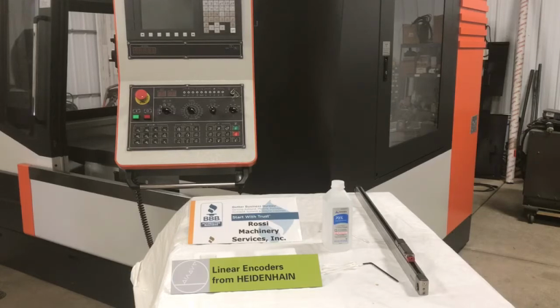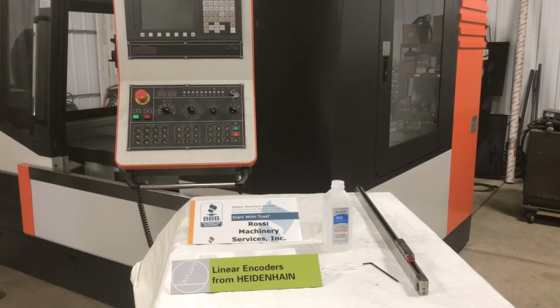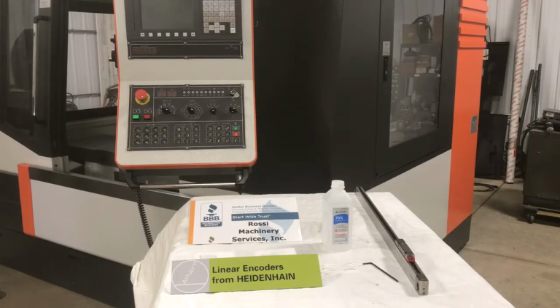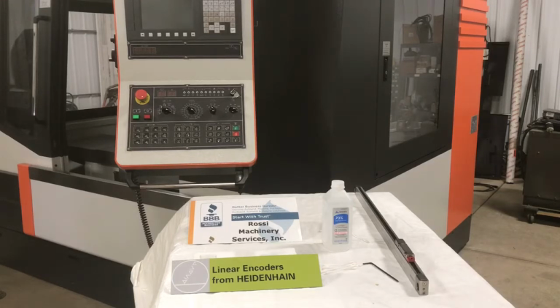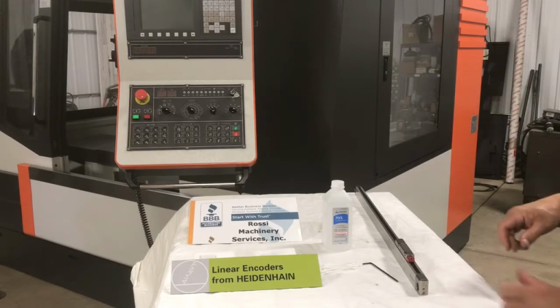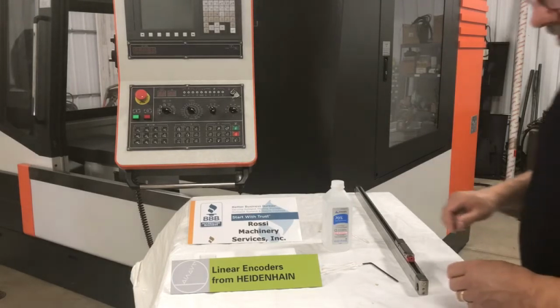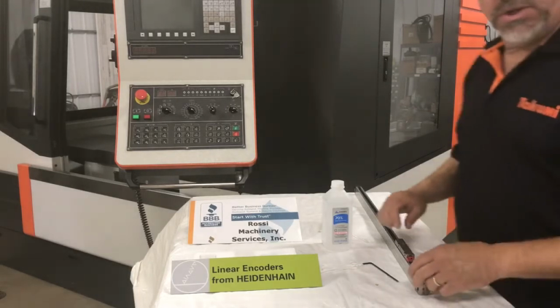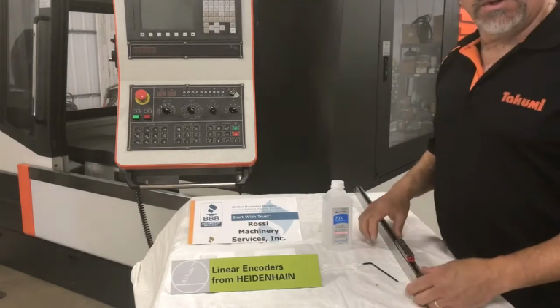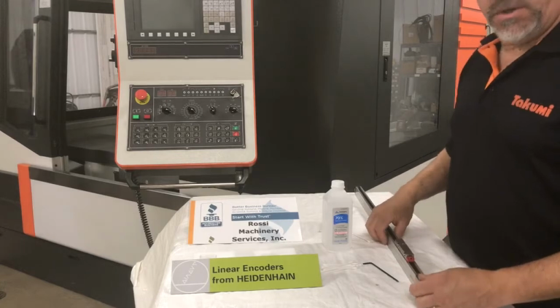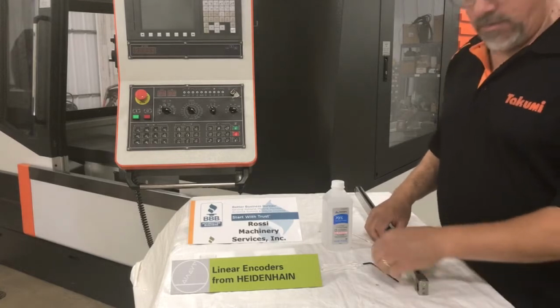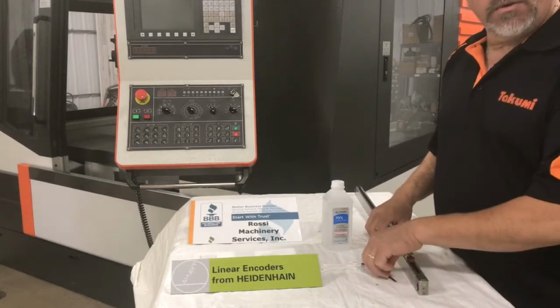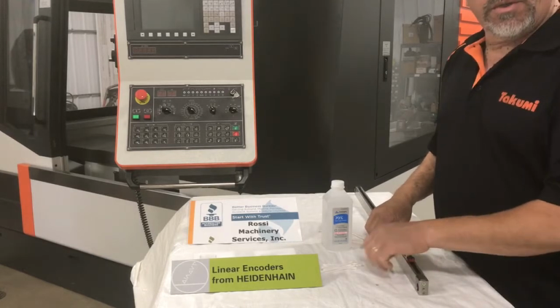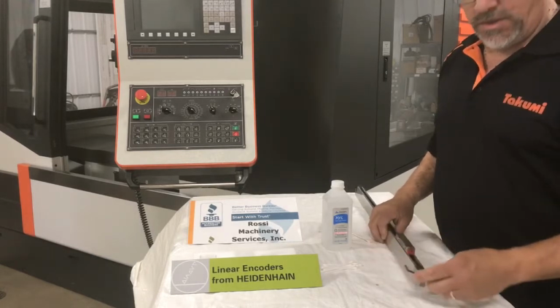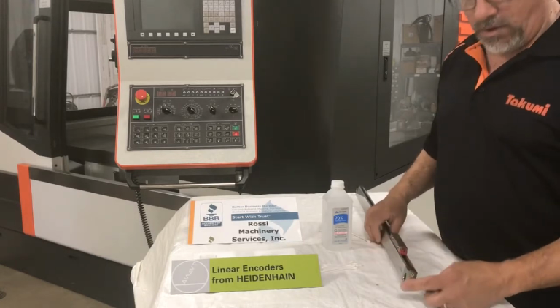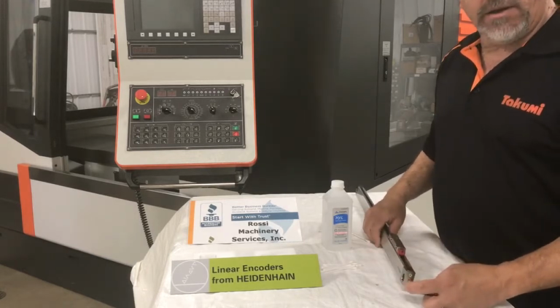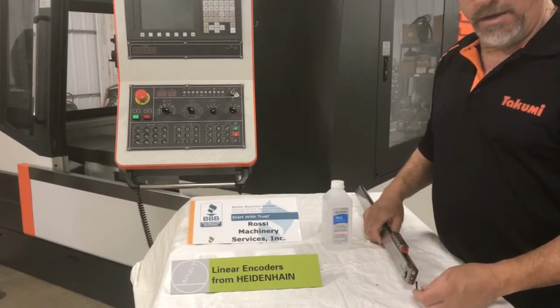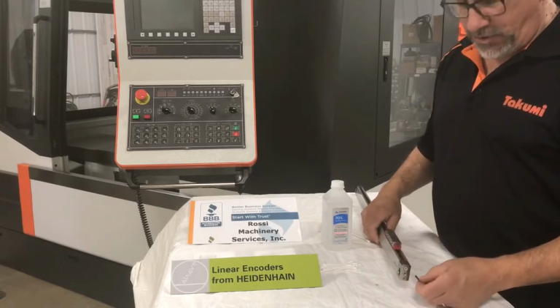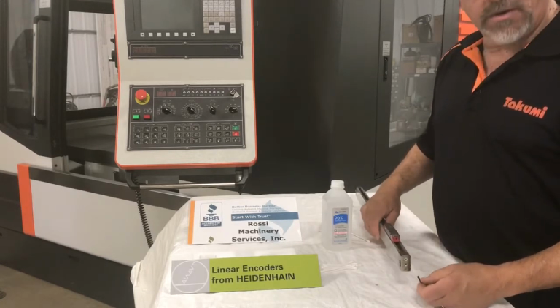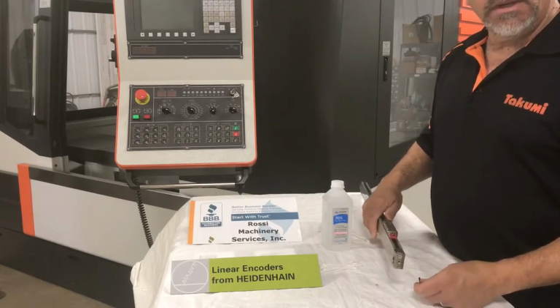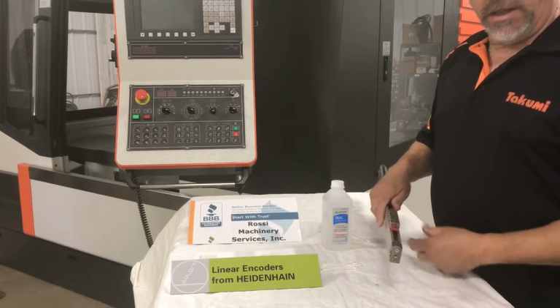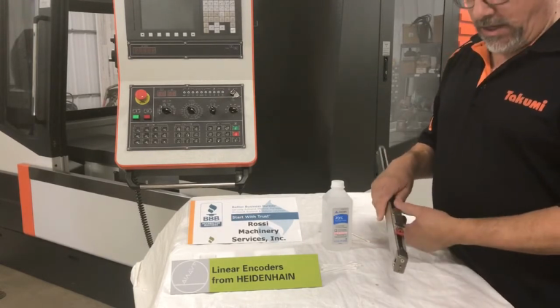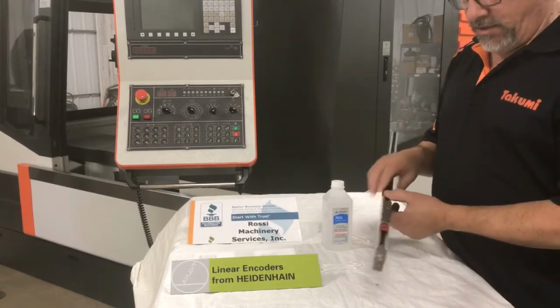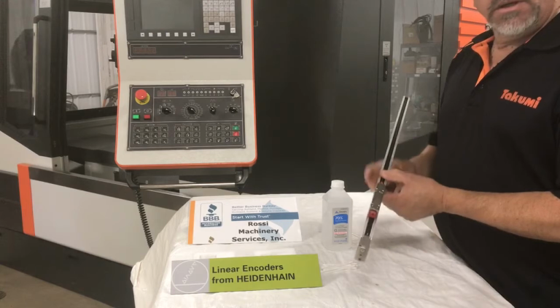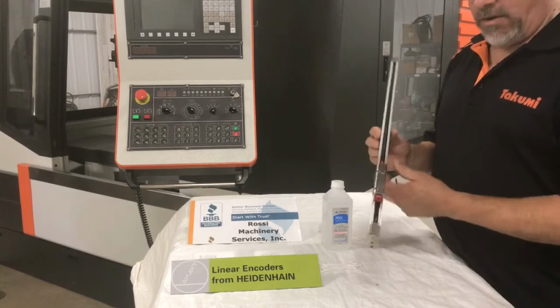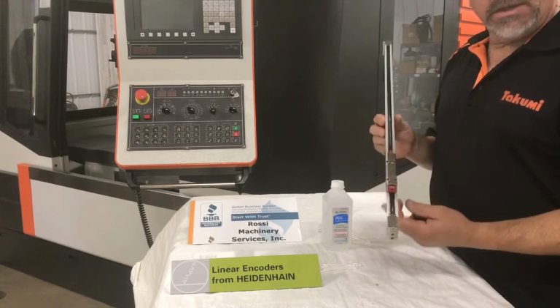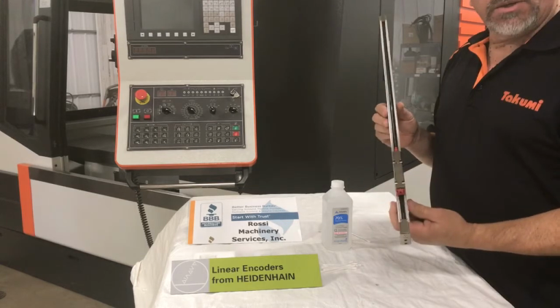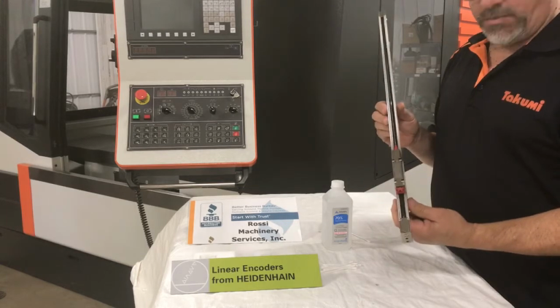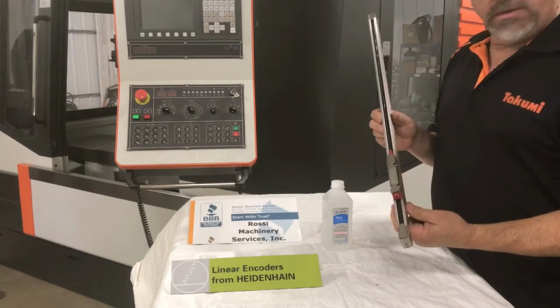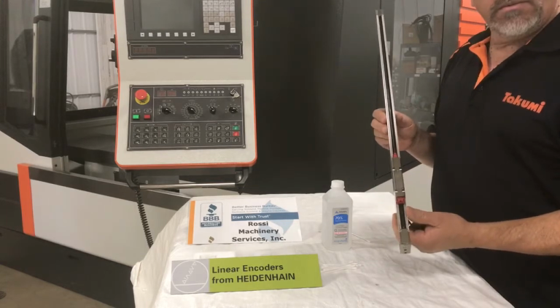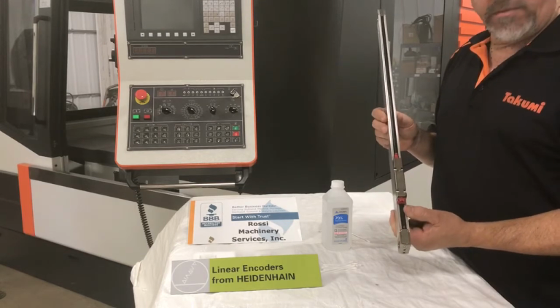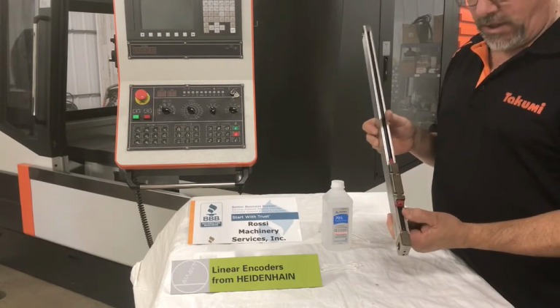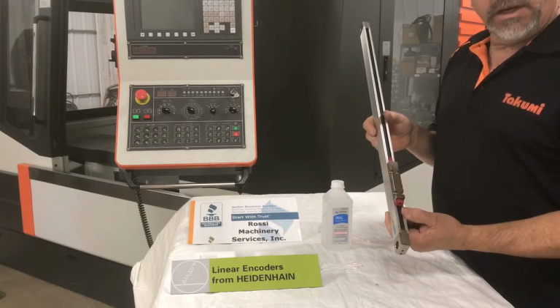Hello, this is Mike with Rossi Machinery Services. We're your North Central Ohio Heidenhain distributor. I thought today I'd show how we take scales apart for cleaning.